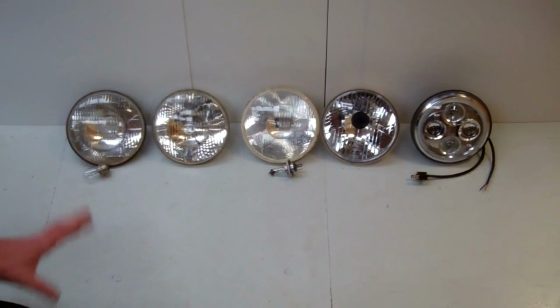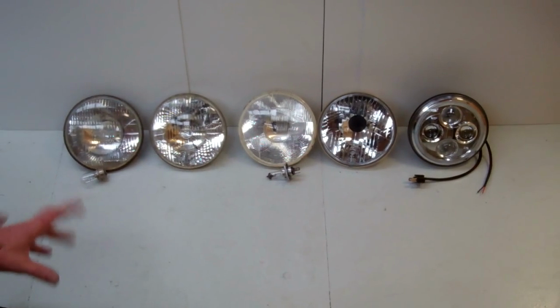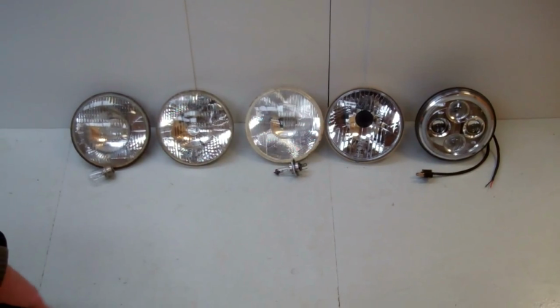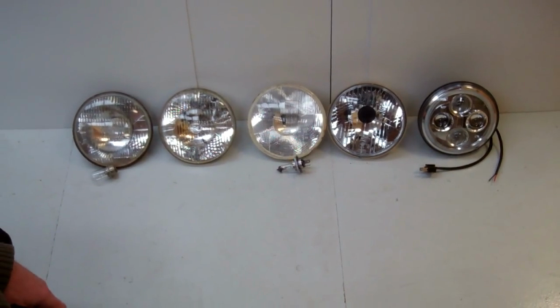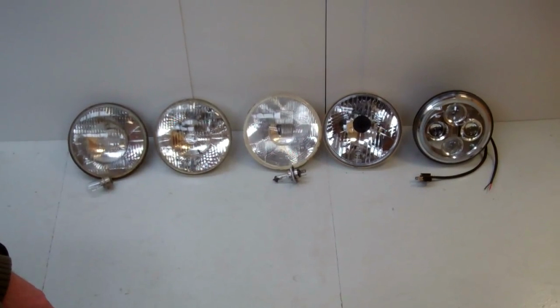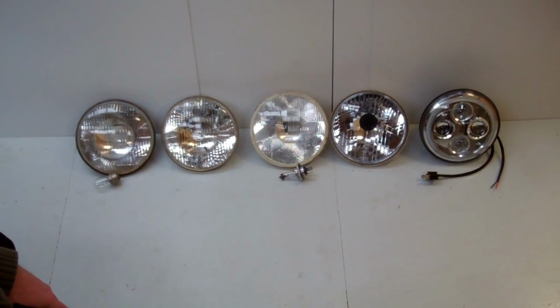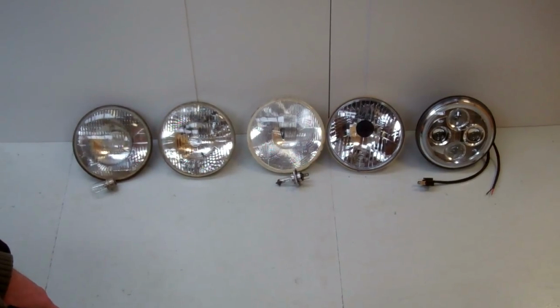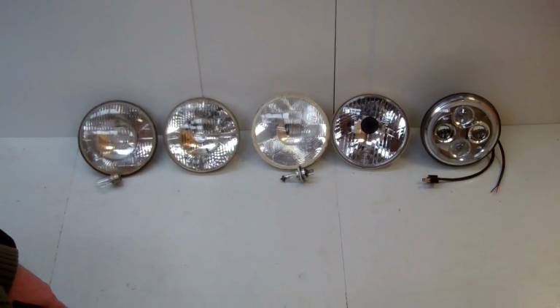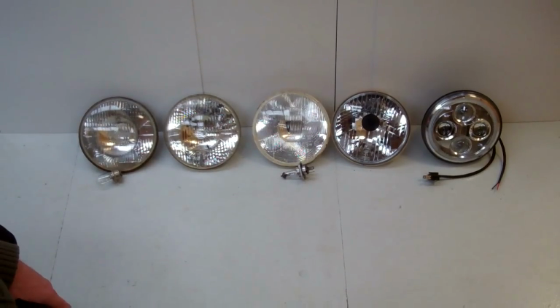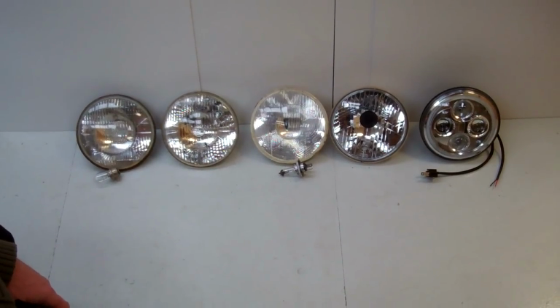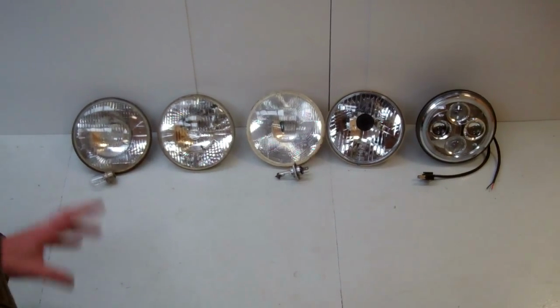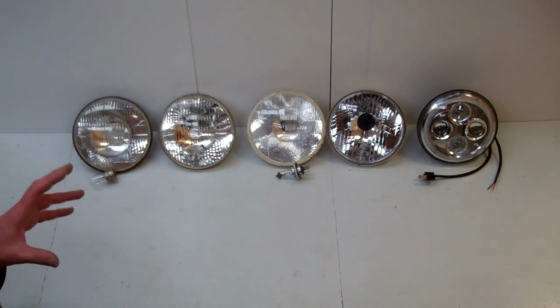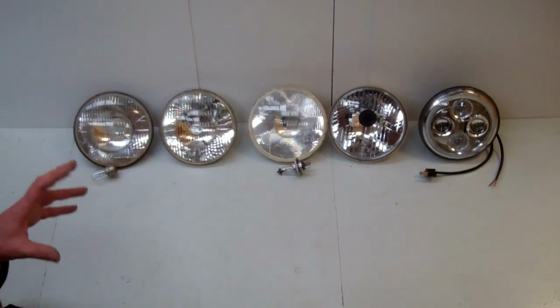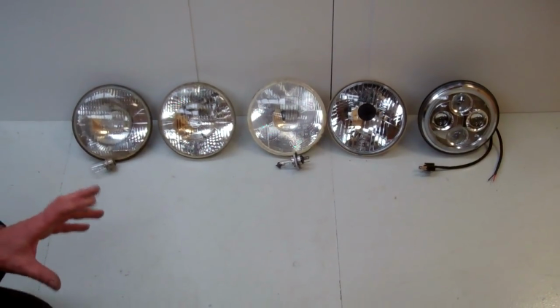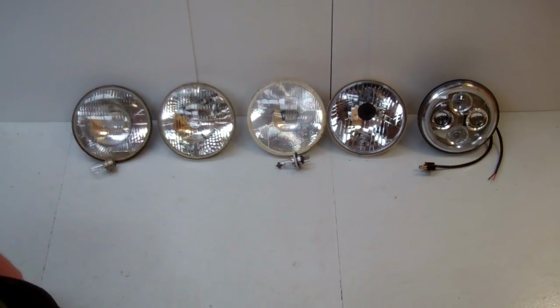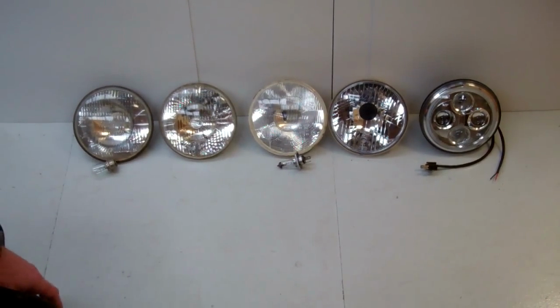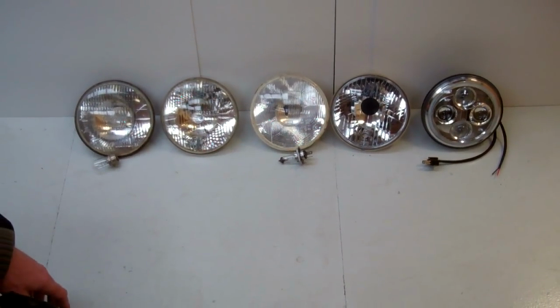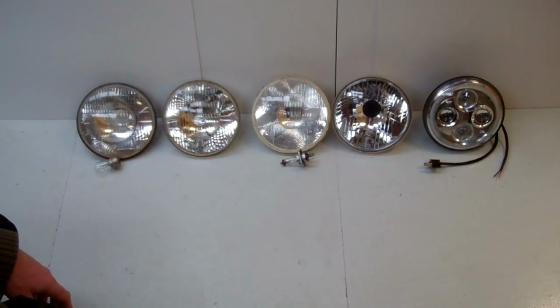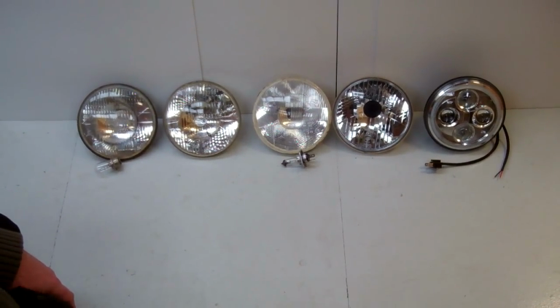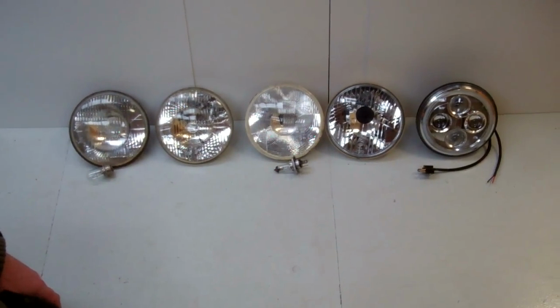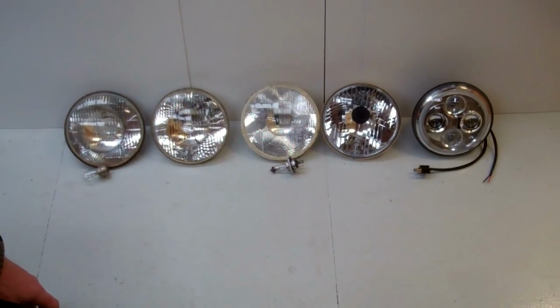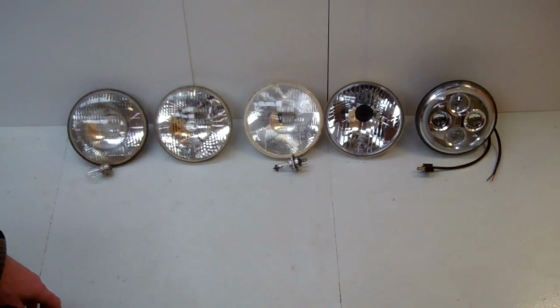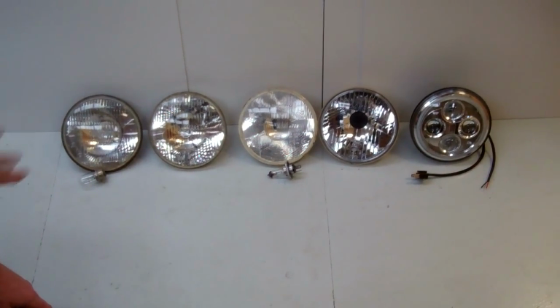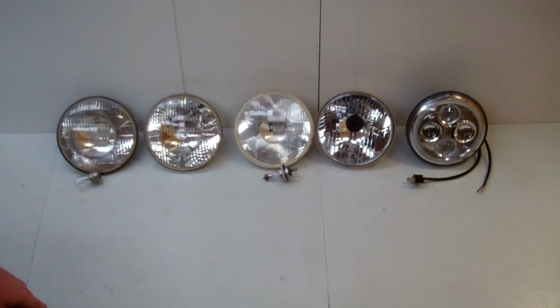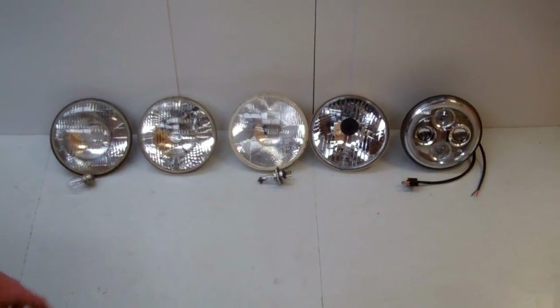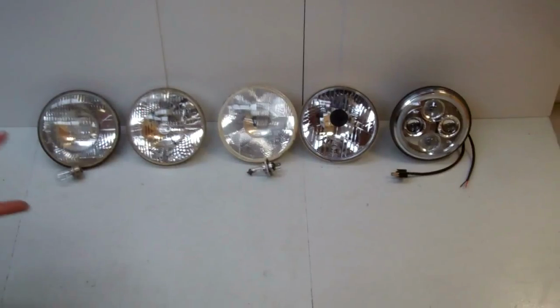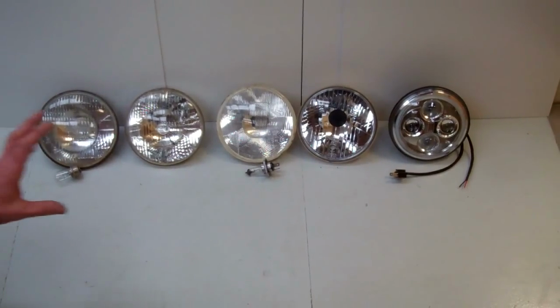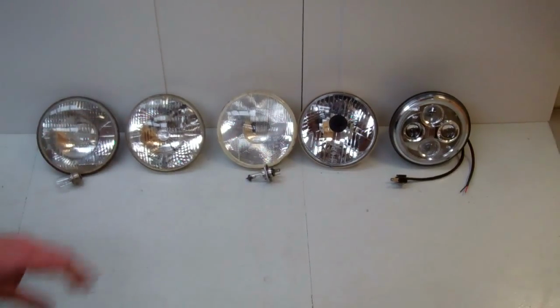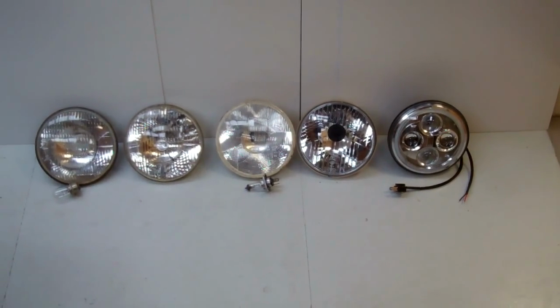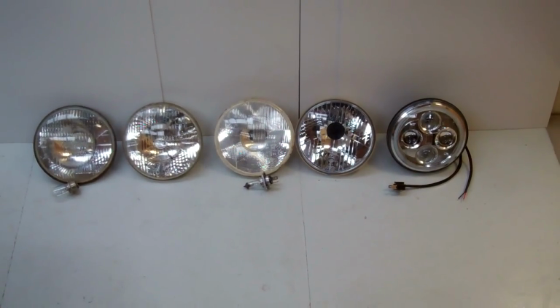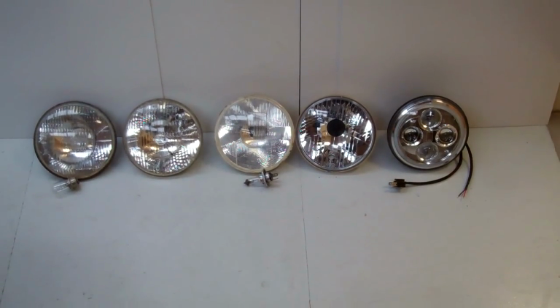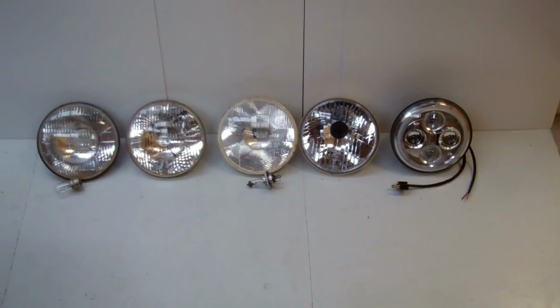It's going to be a bit like a school lesson today, I'm afraid, but I'm going to try and explain, as far as I understand it, the history of headlight technology.